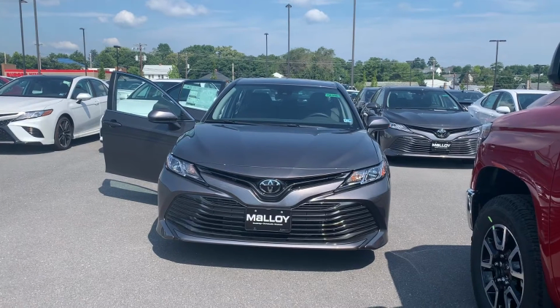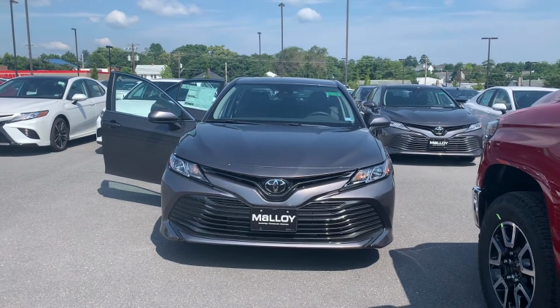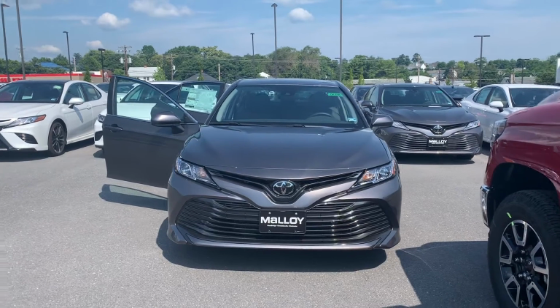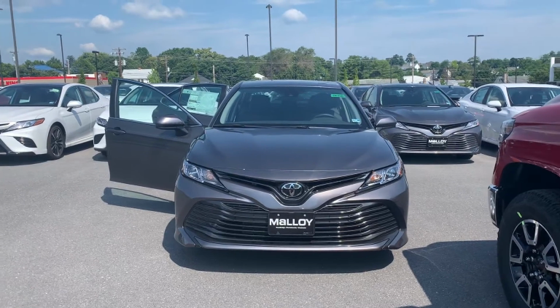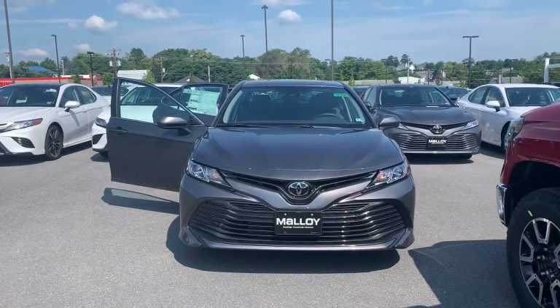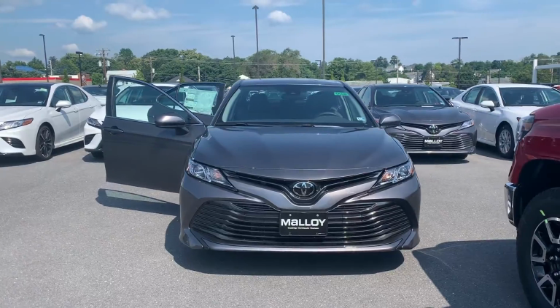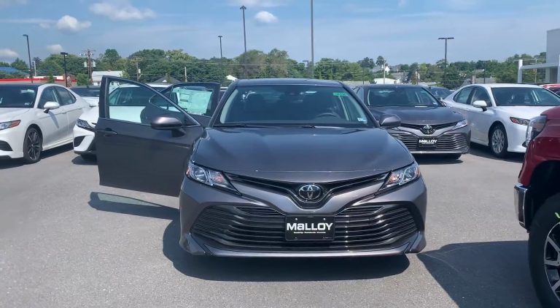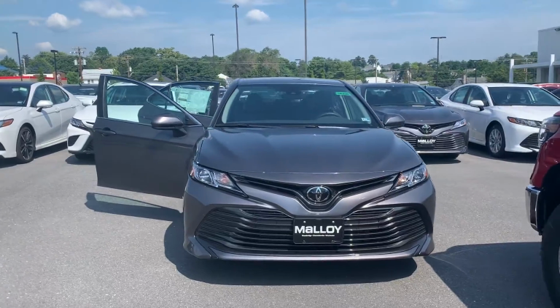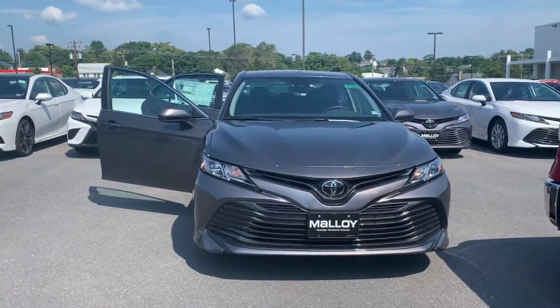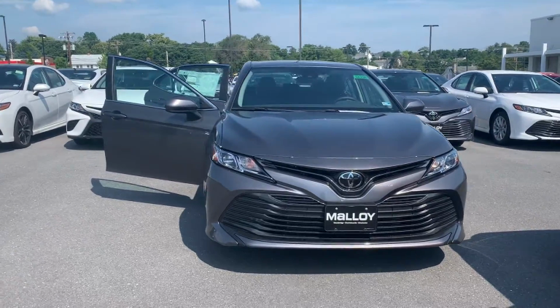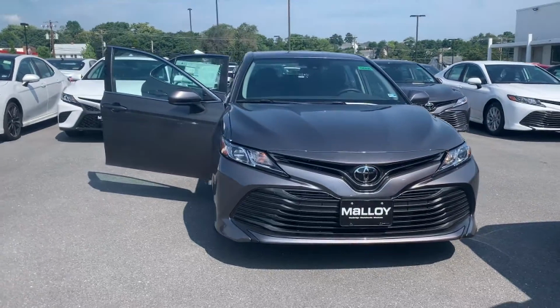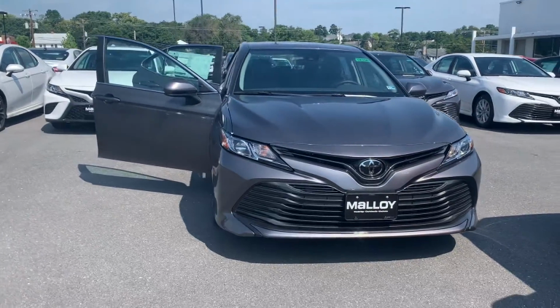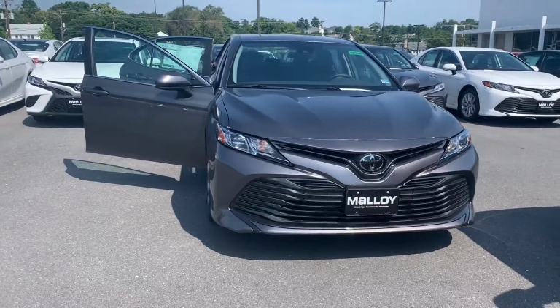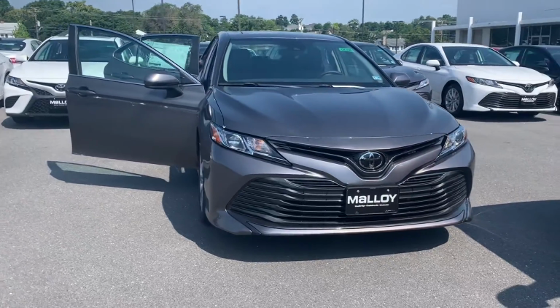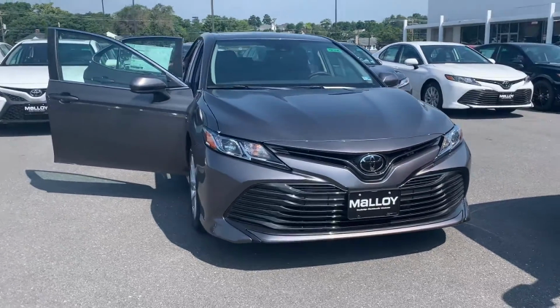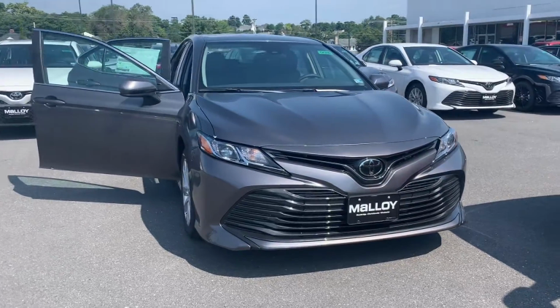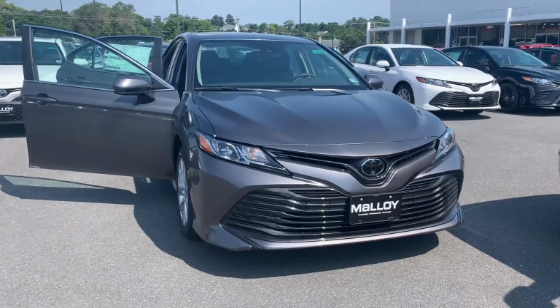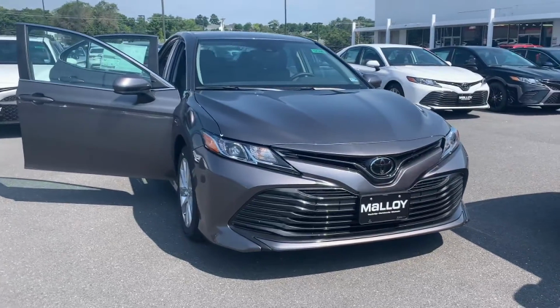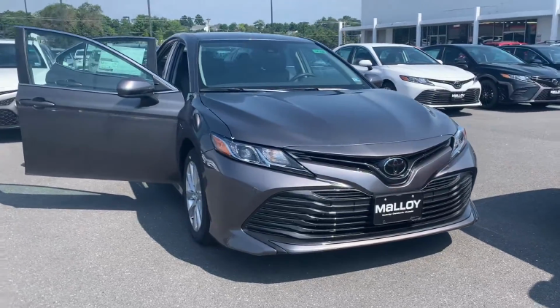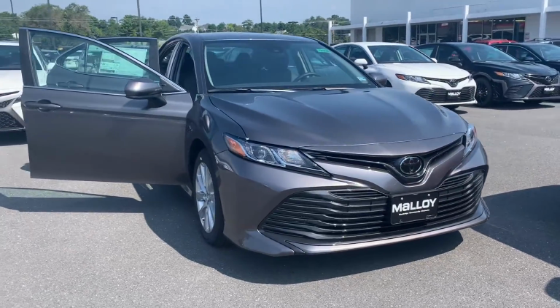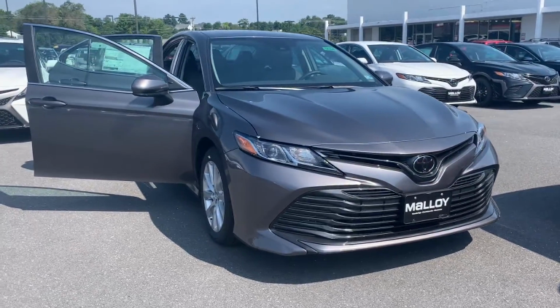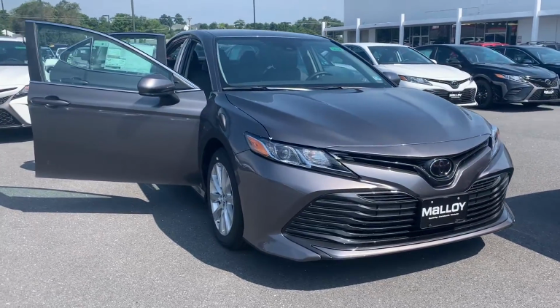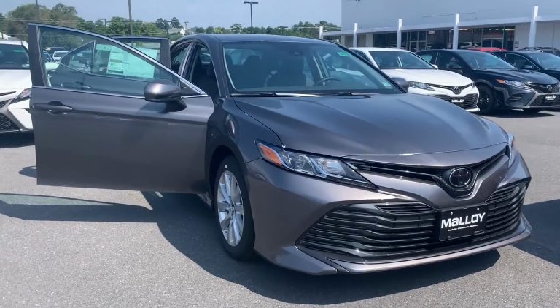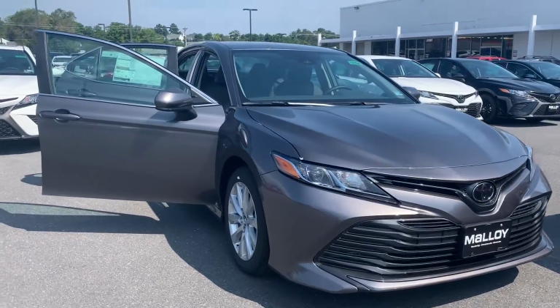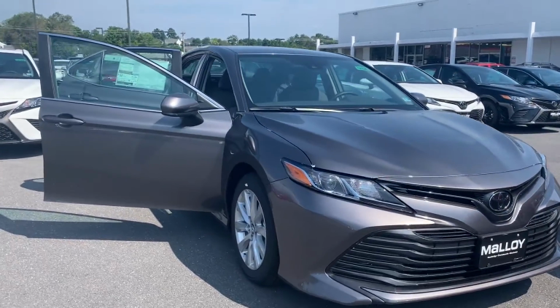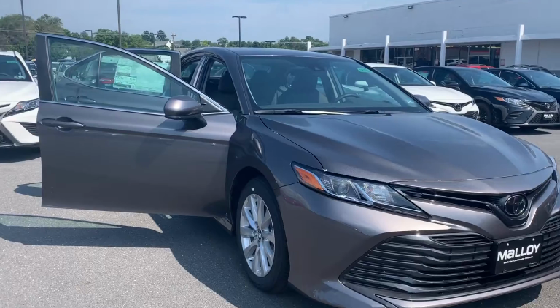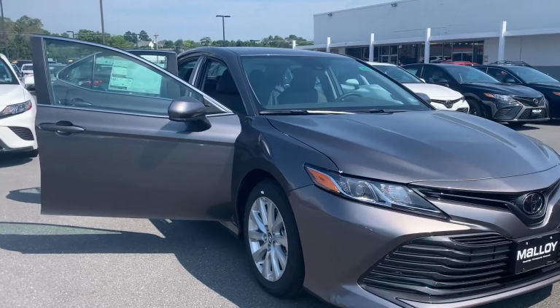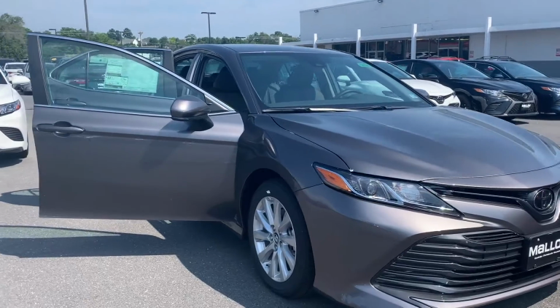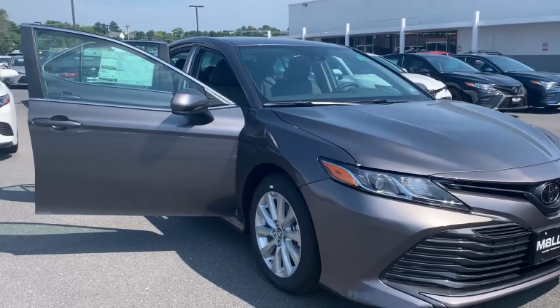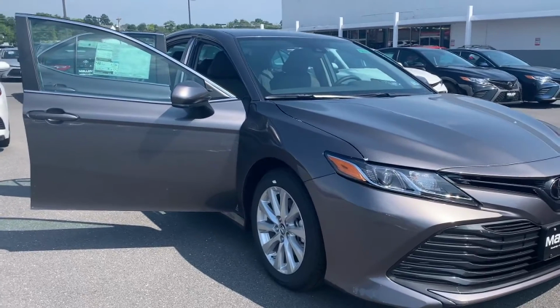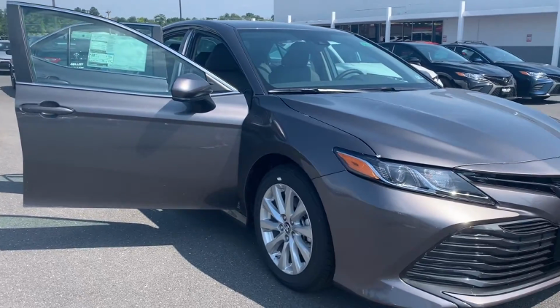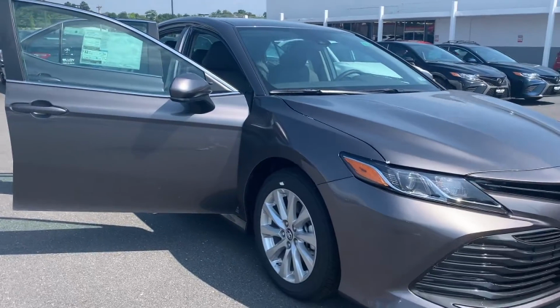This is Julia reporting to you live from Malloy Toyota with this new 2019 Toyota Camry LE sedan. The color is pre-dawn gray mica.